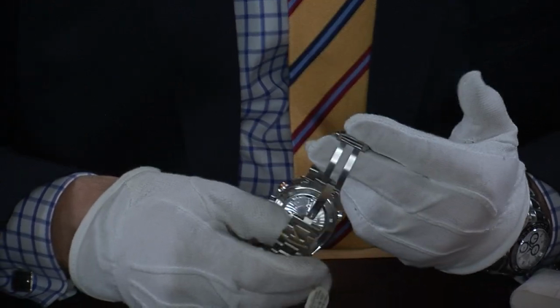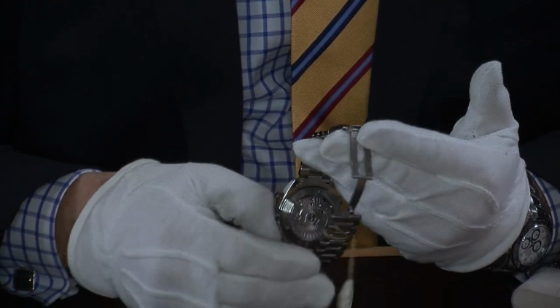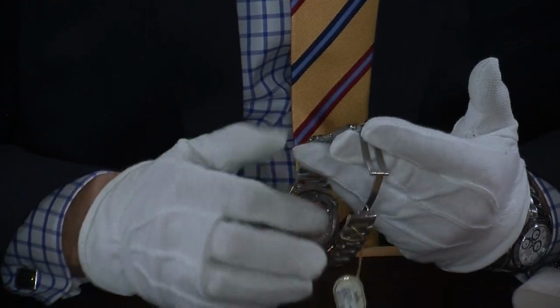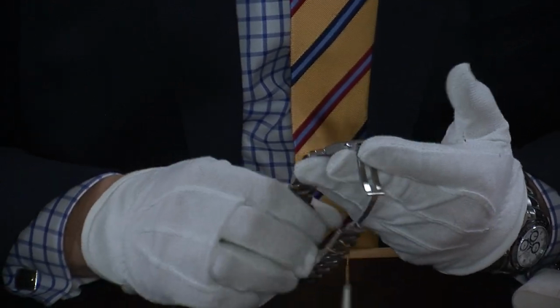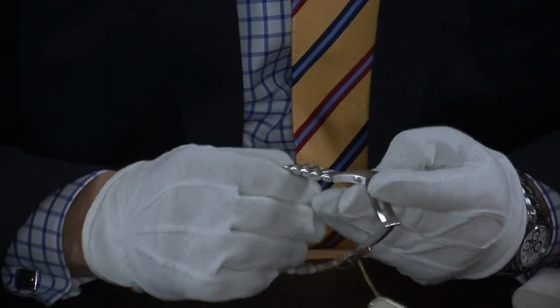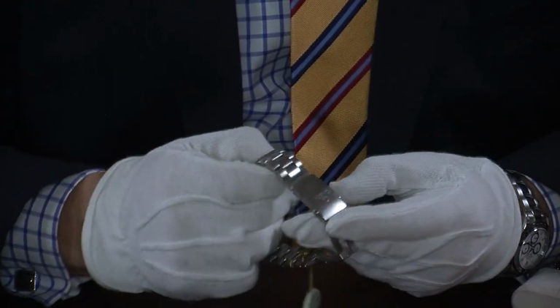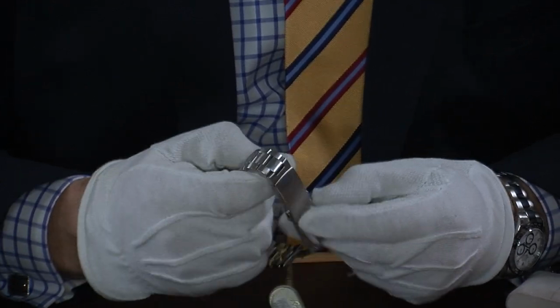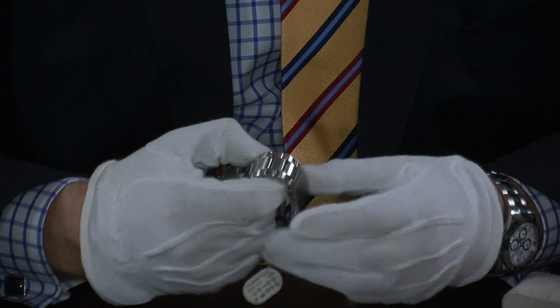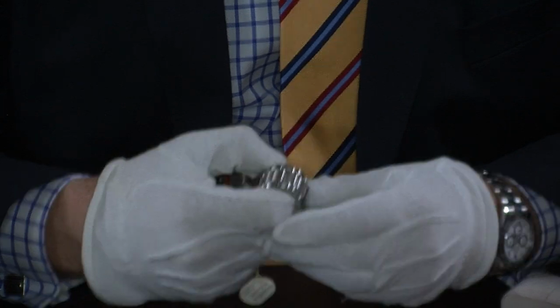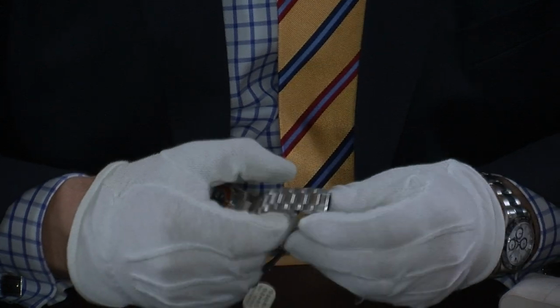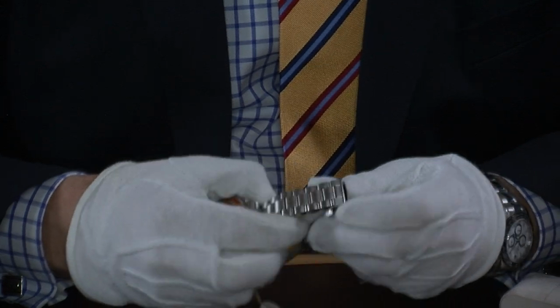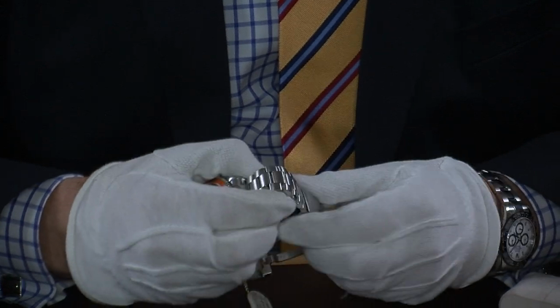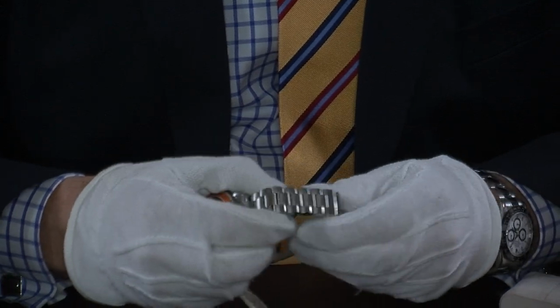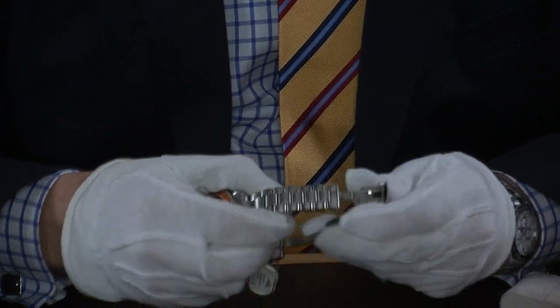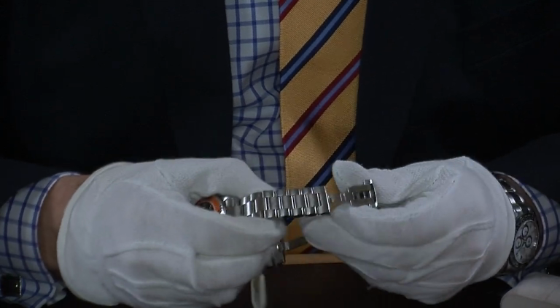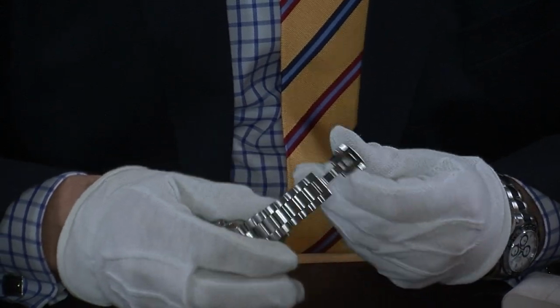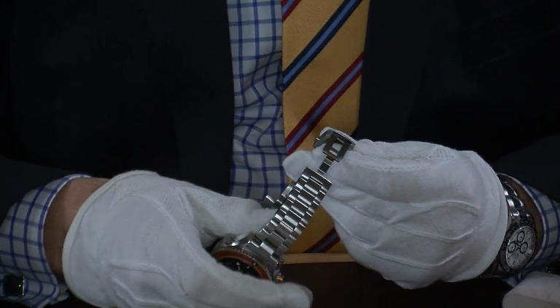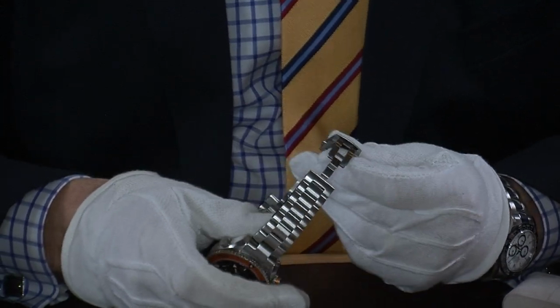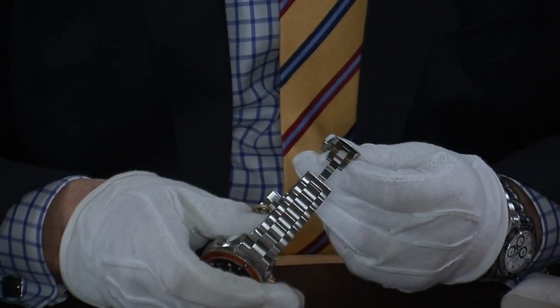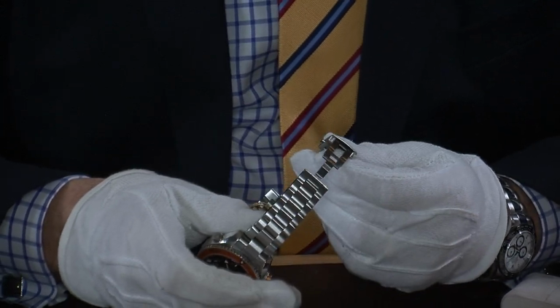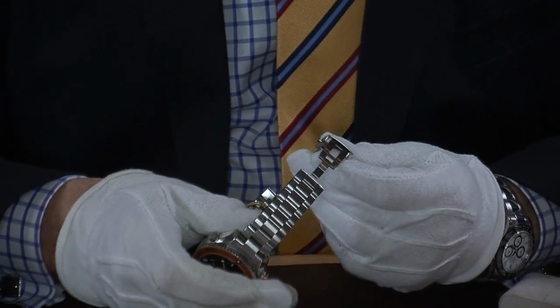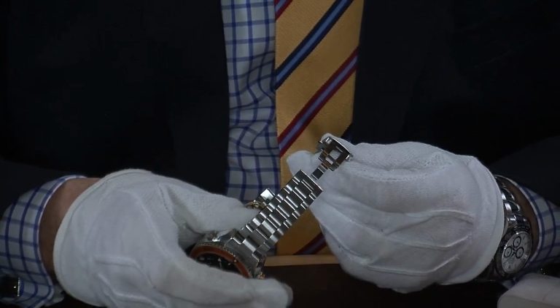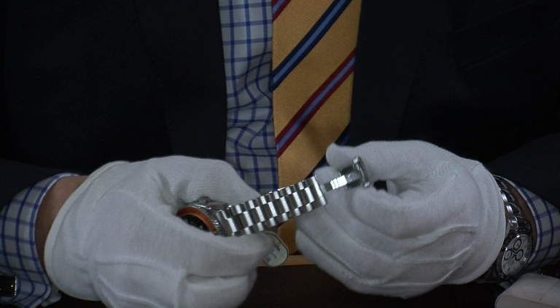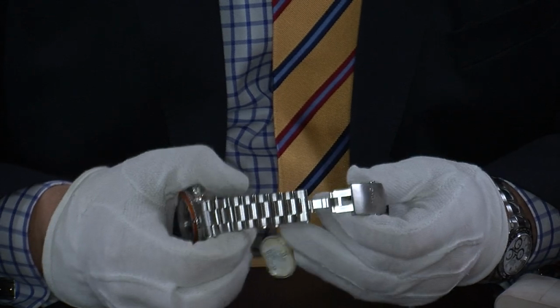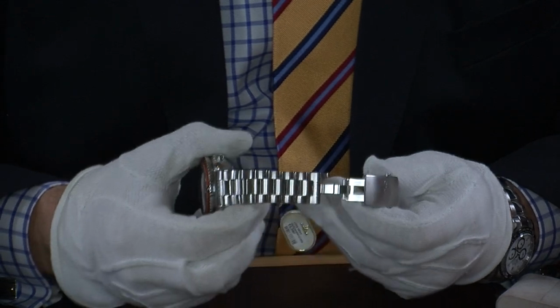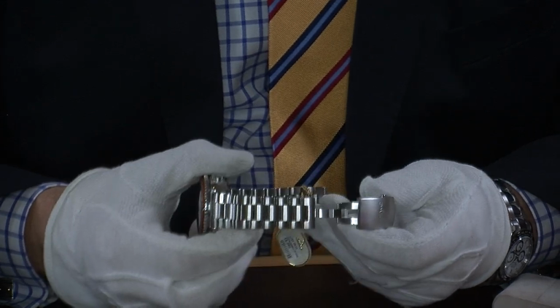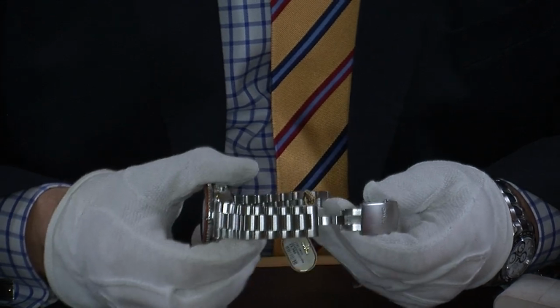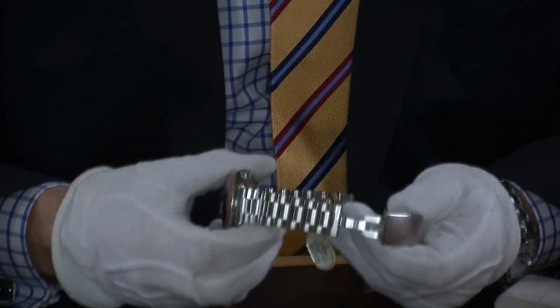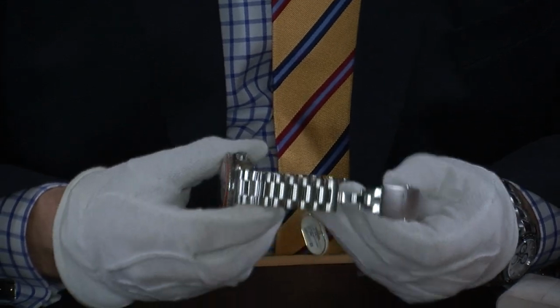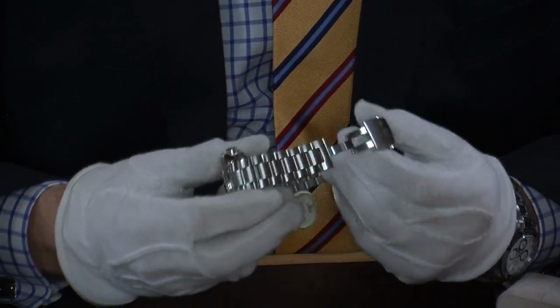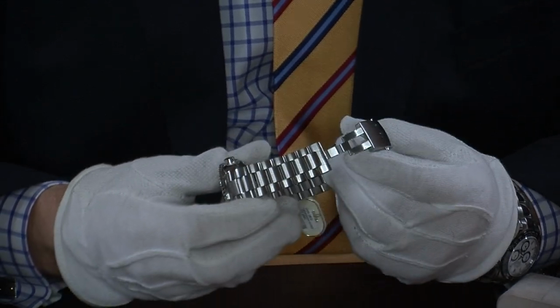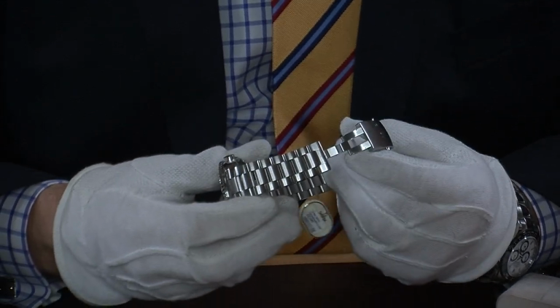If you want to go diving wearing a wetsuit, all you have to do is give a firm pull here and this actually opens up, giving you an extra bit of space to put it over a dive suit.